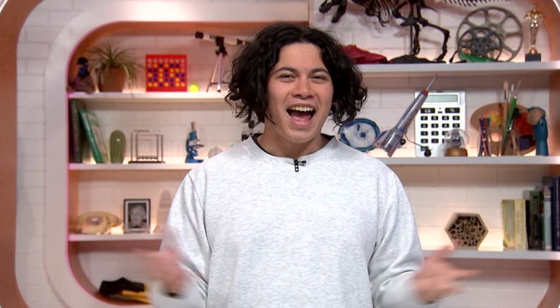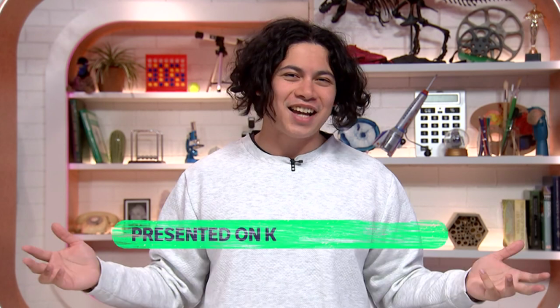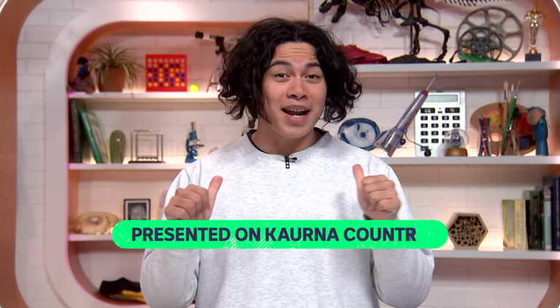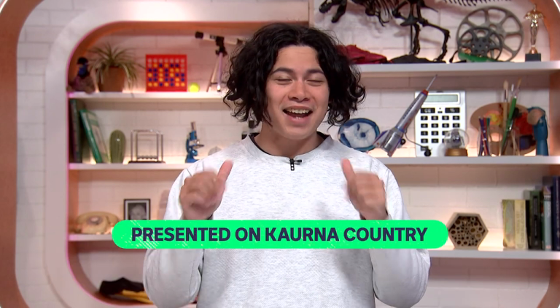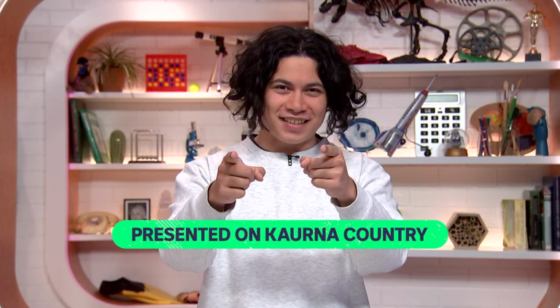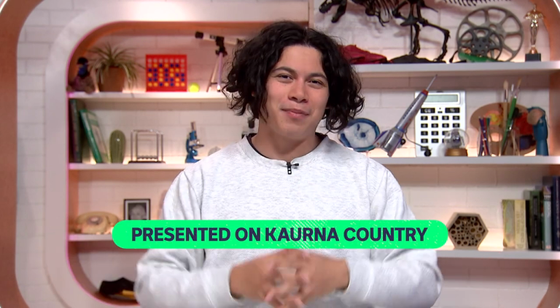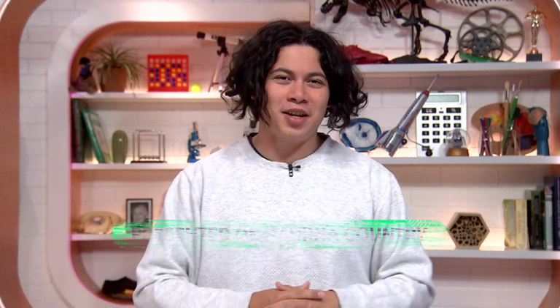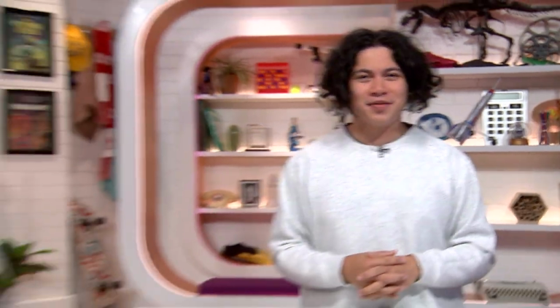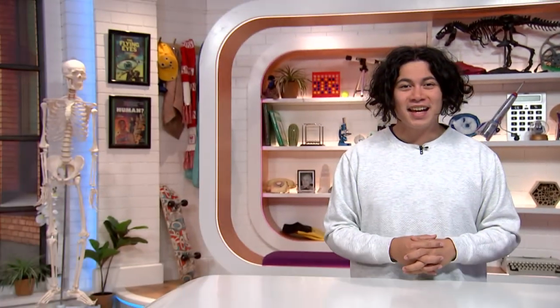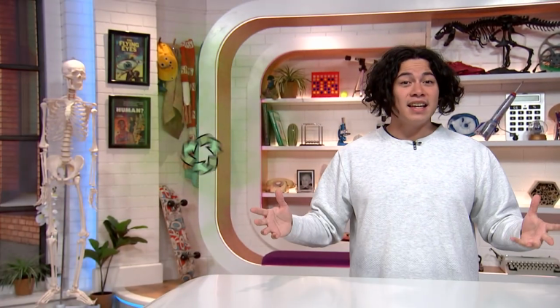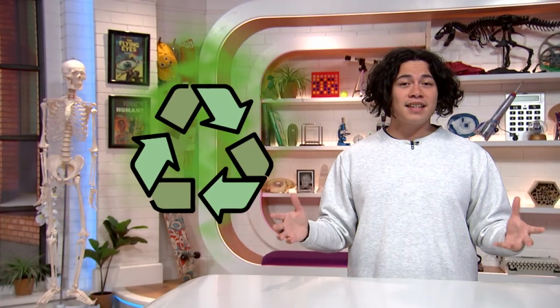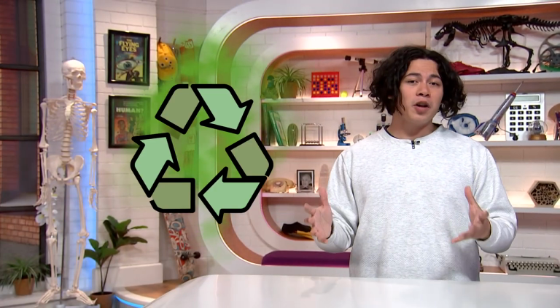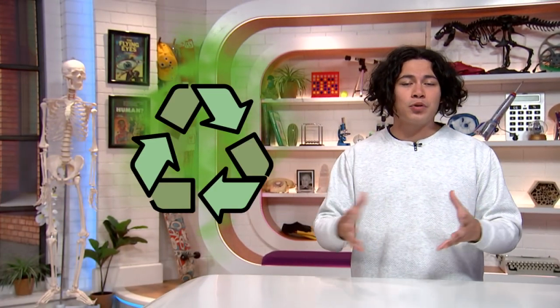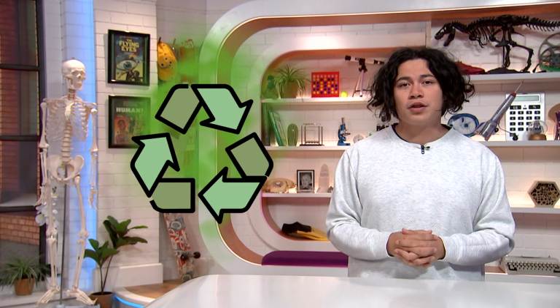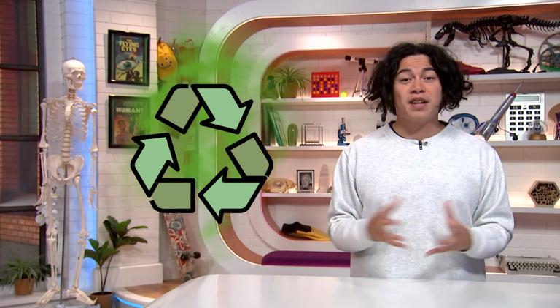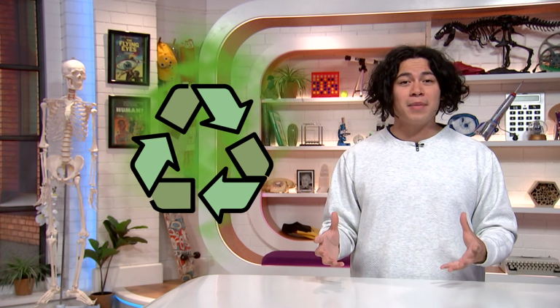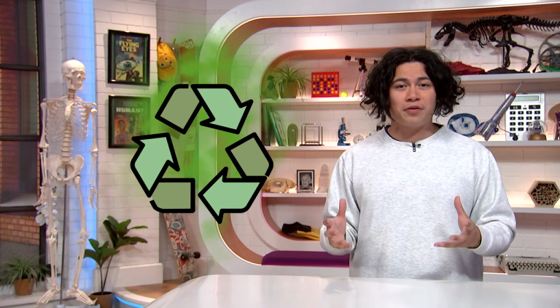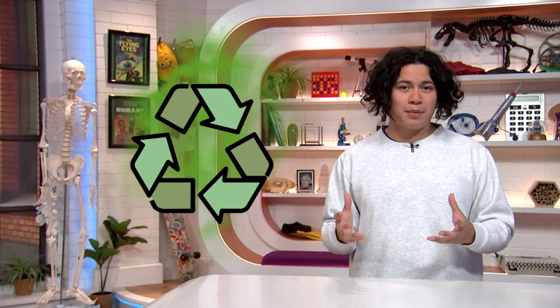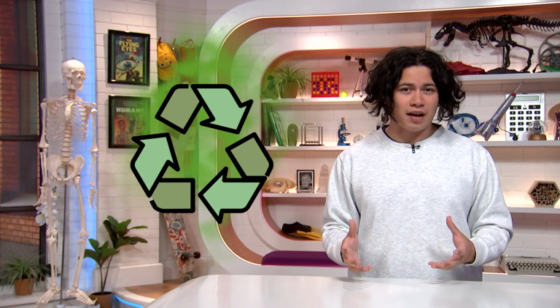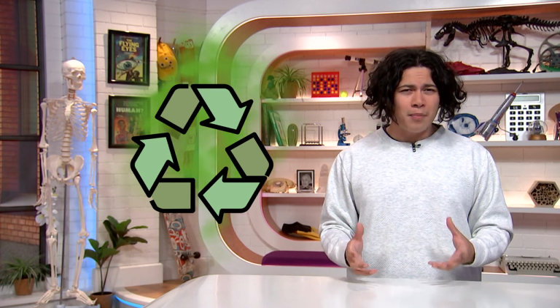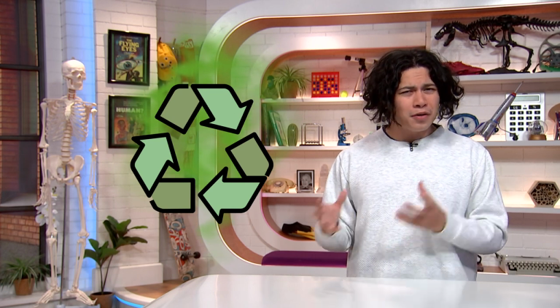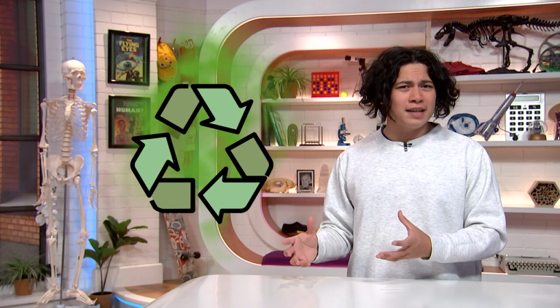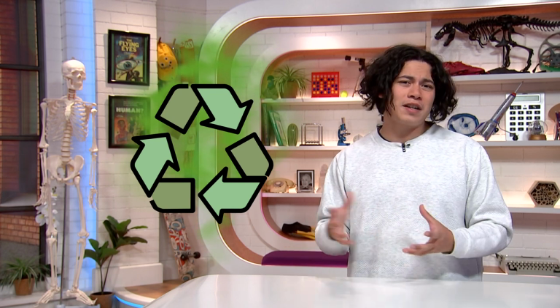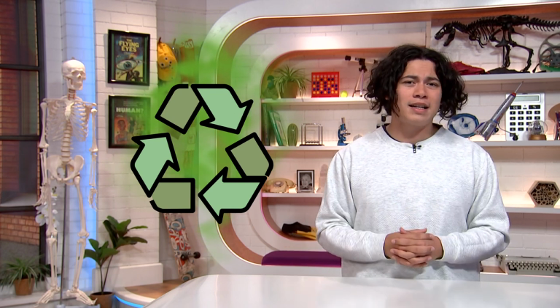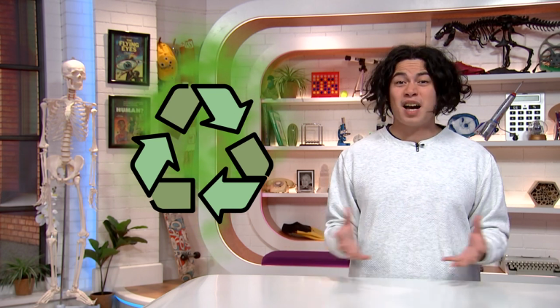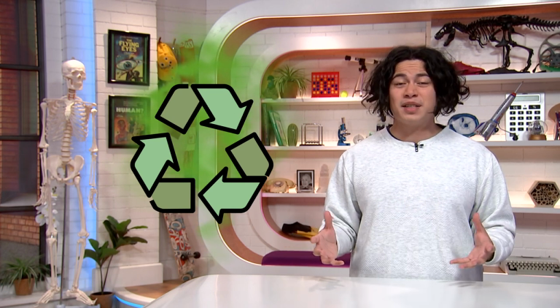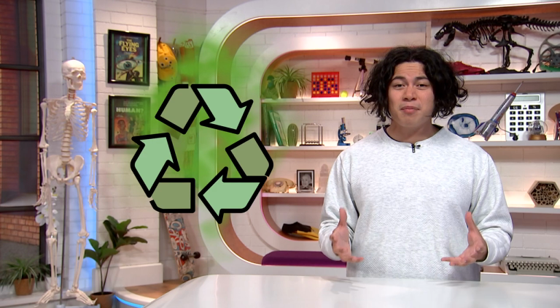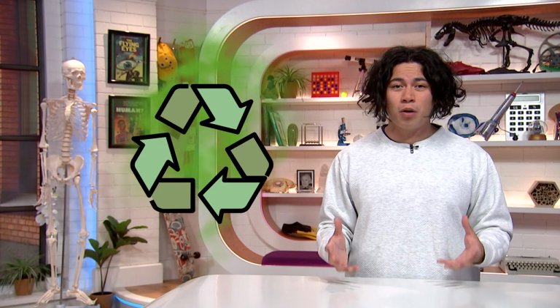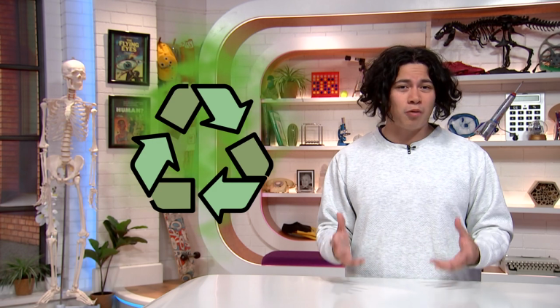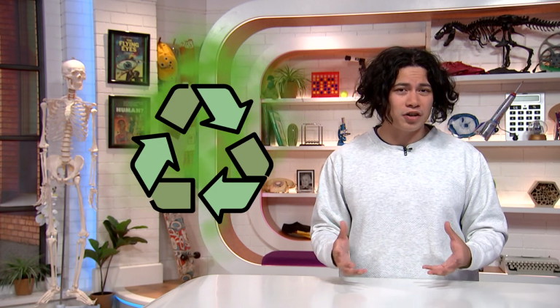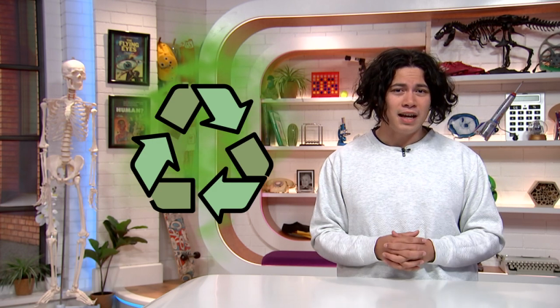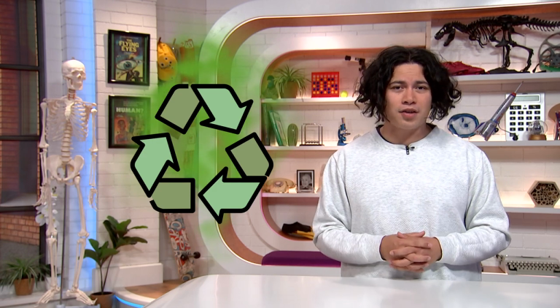Hey, how's it going? My name's Nat. Let's see what's making news. These days, a lot of people try to choose environmentally friendly products, but authorities have had to crack down on companies for something called greenwashing. Here's Joe.